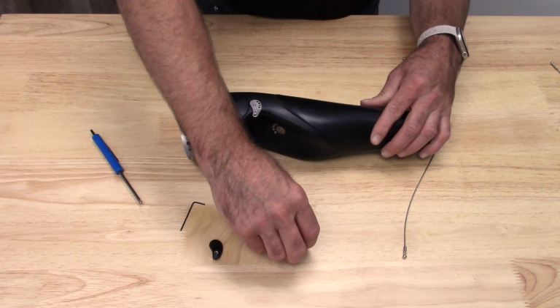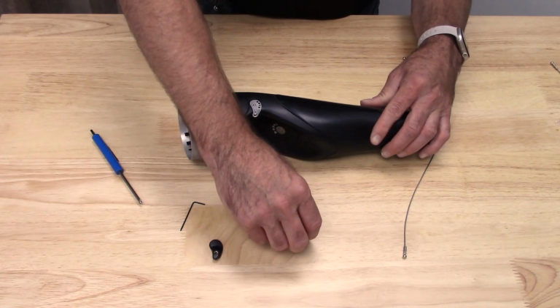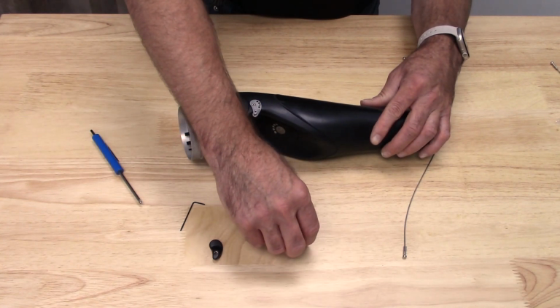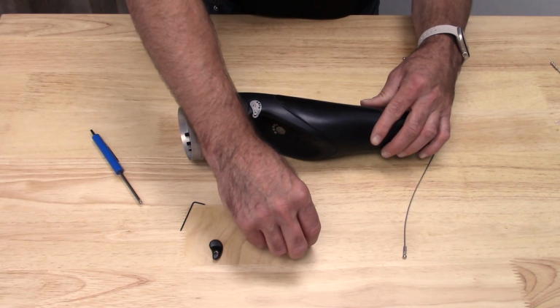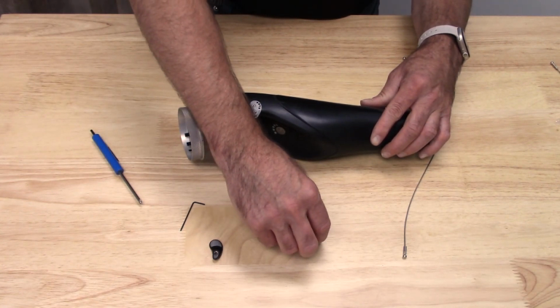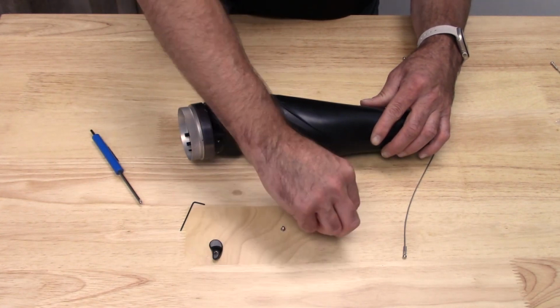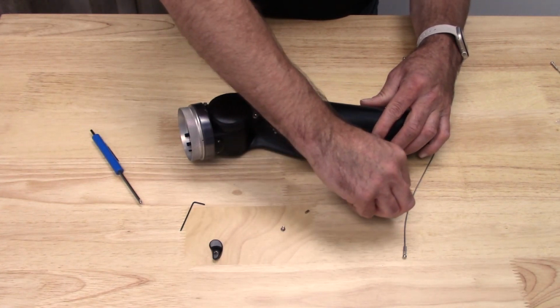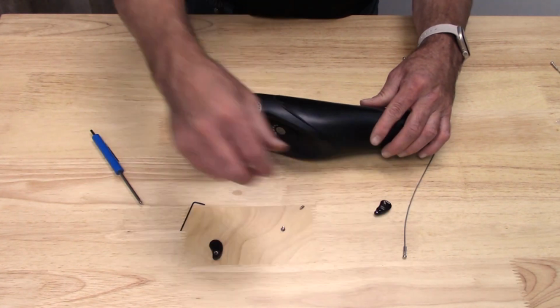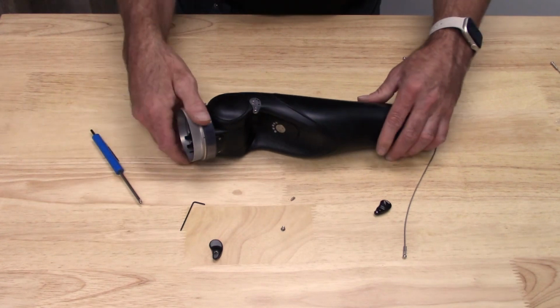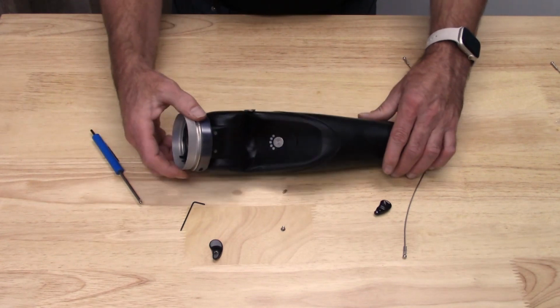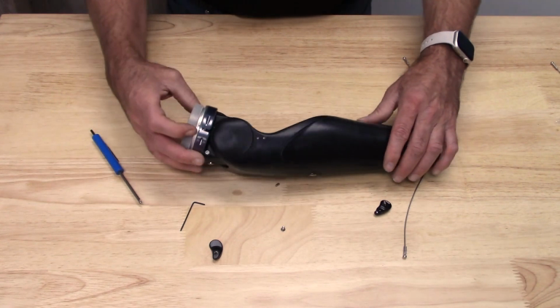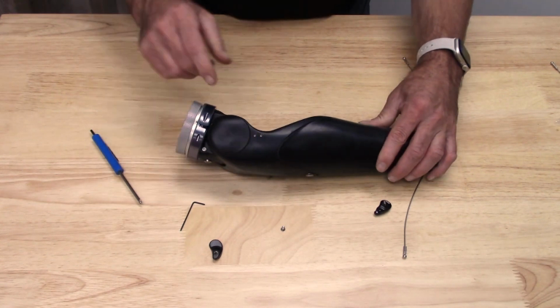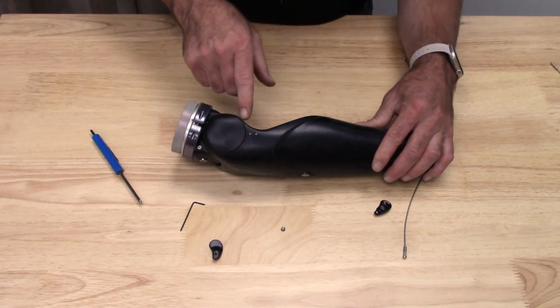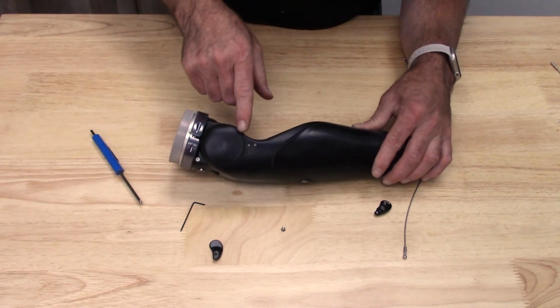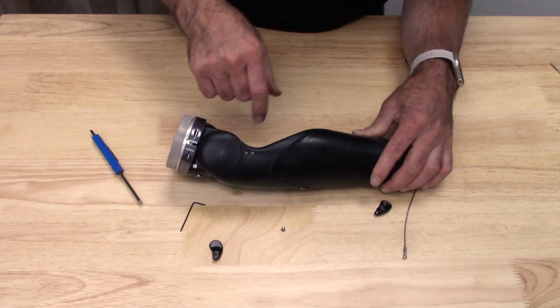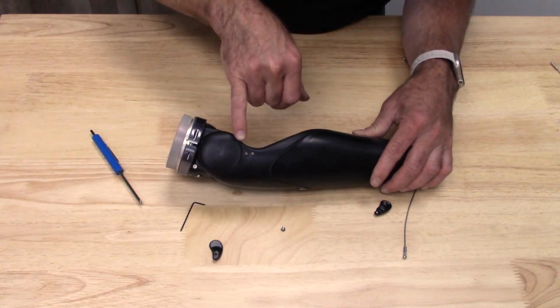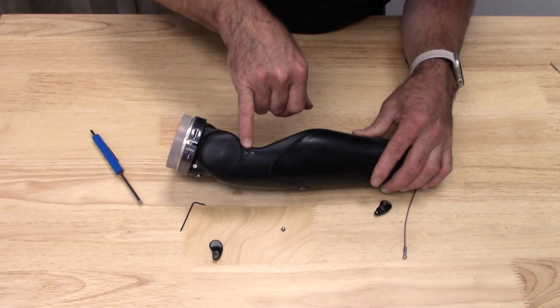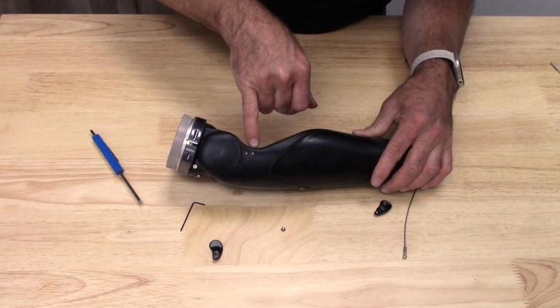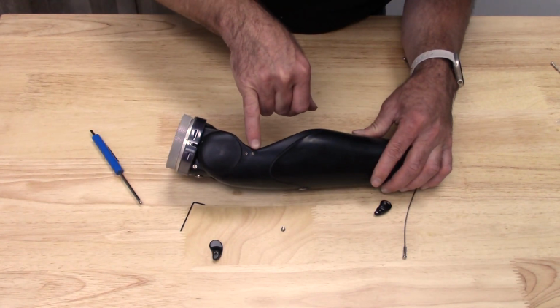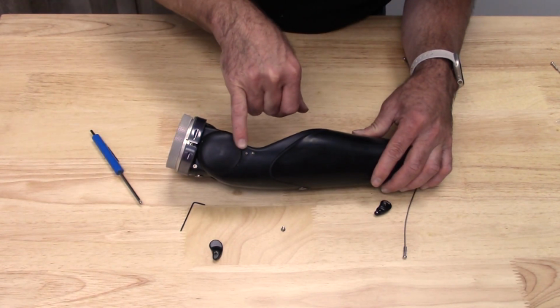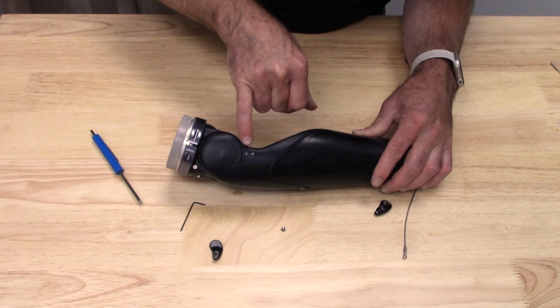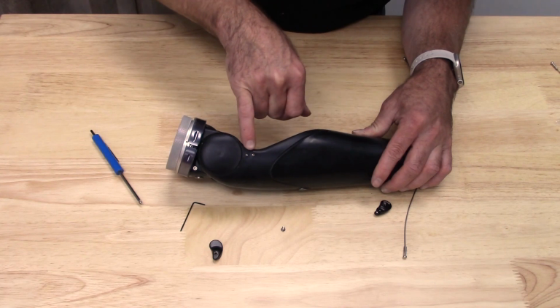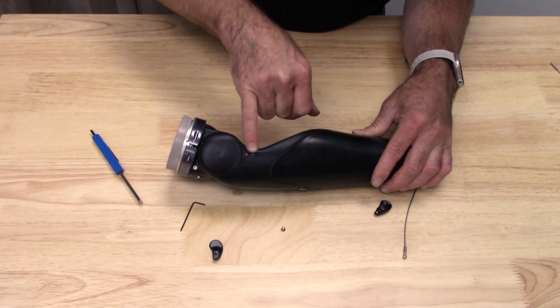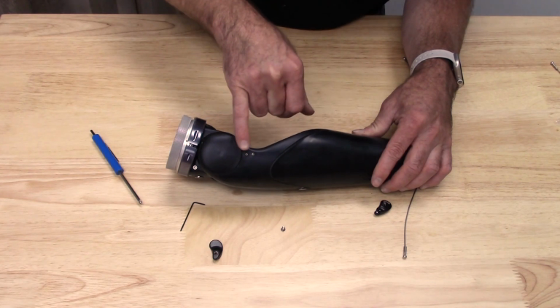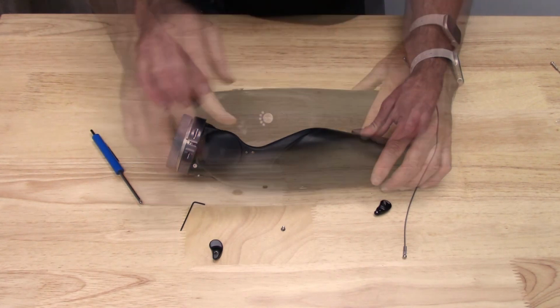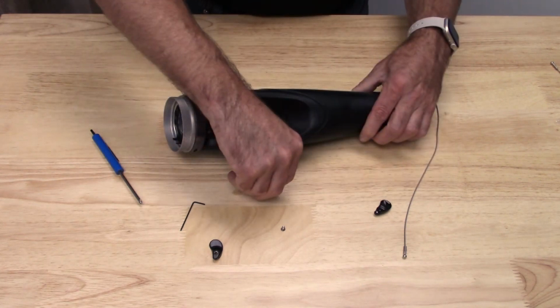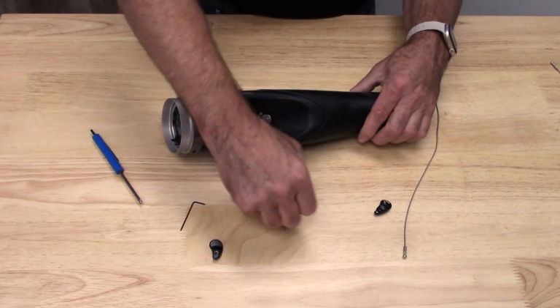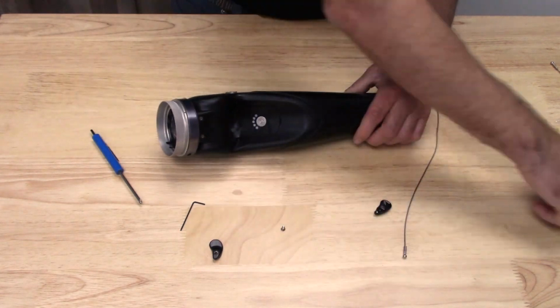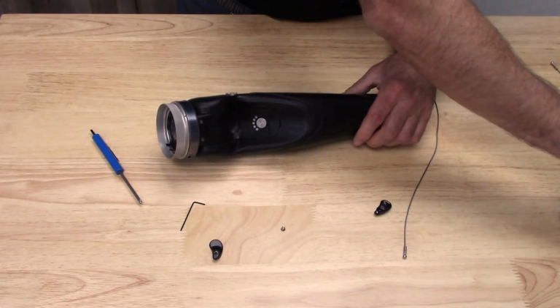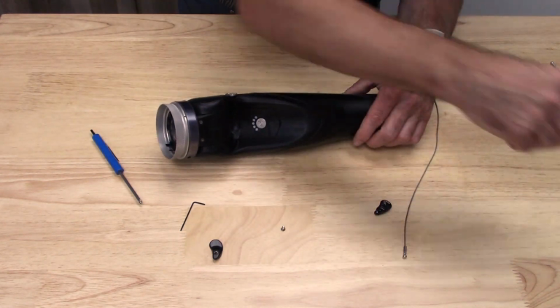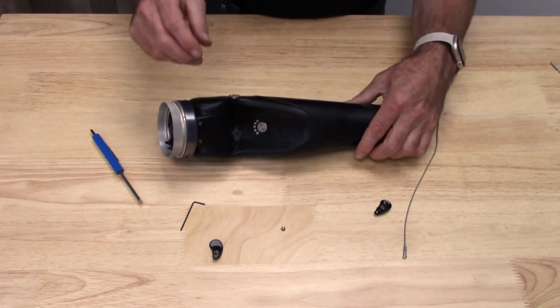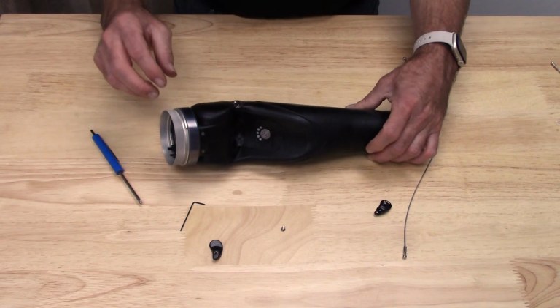You'll notice I have several other set screws here. On this one, you can see on my elbow, I just filled in those other holes on the other side with those. It's a nice way to have some extra screws handy.